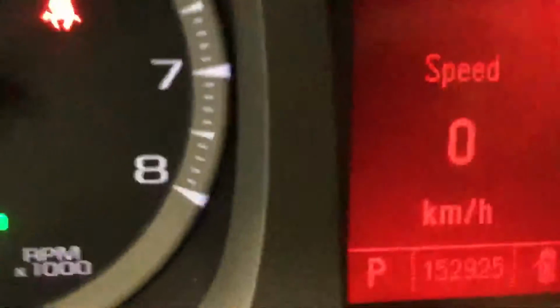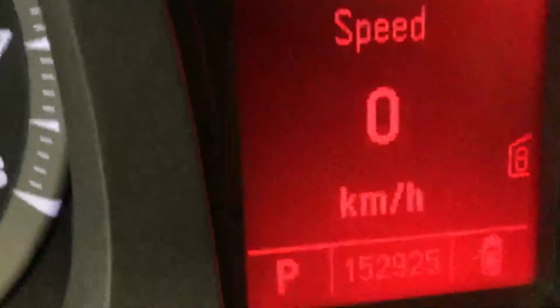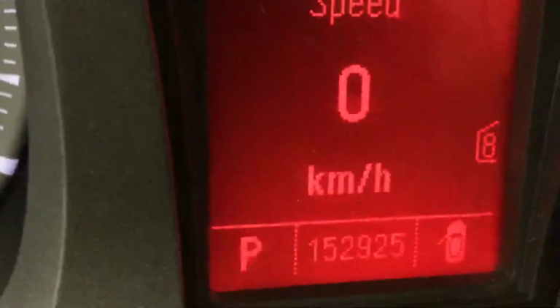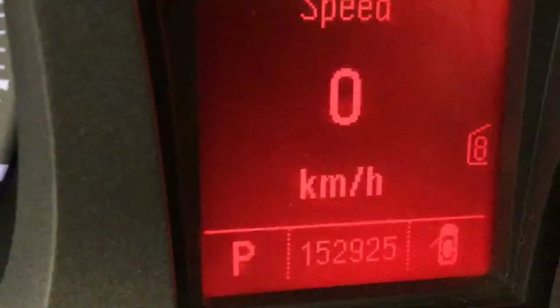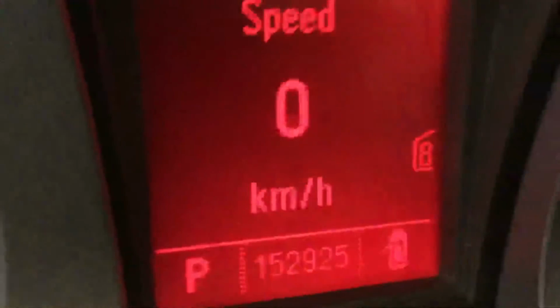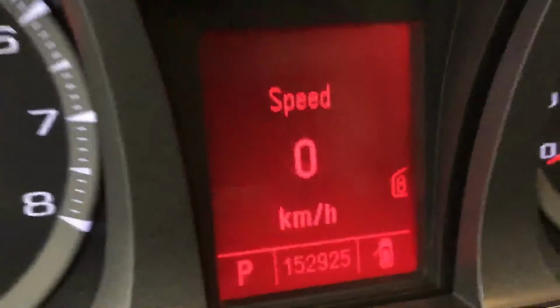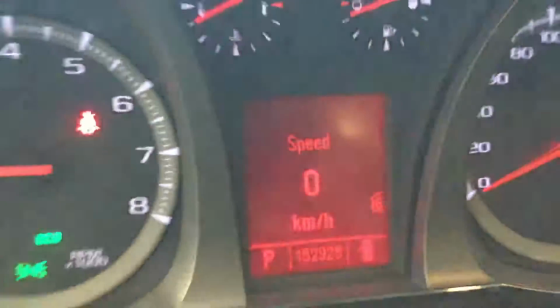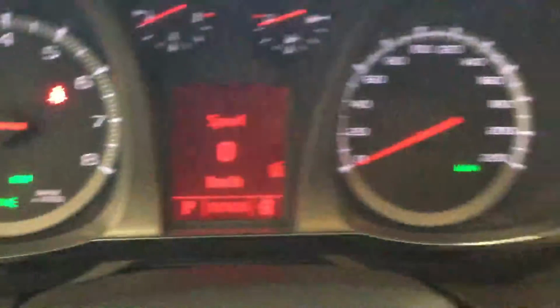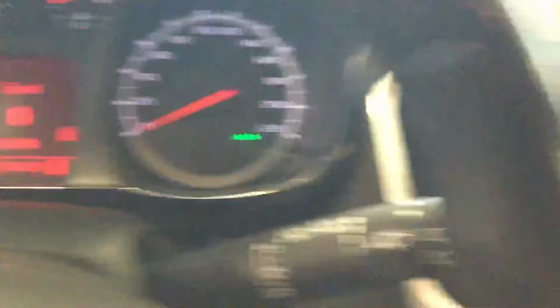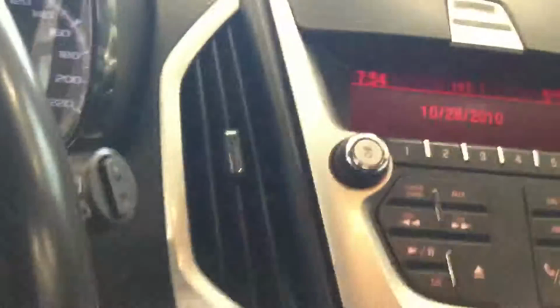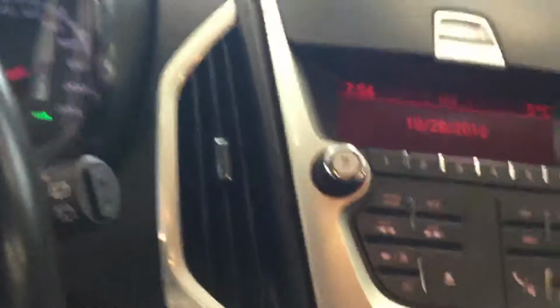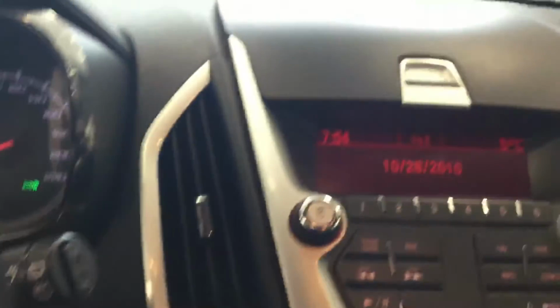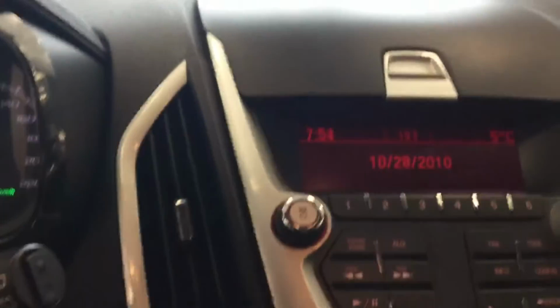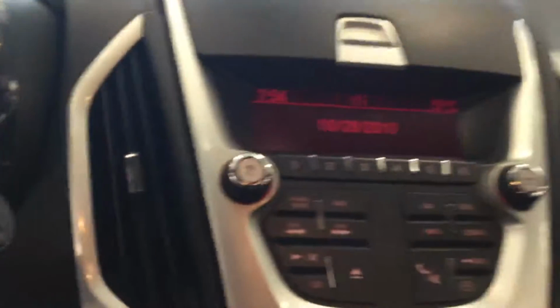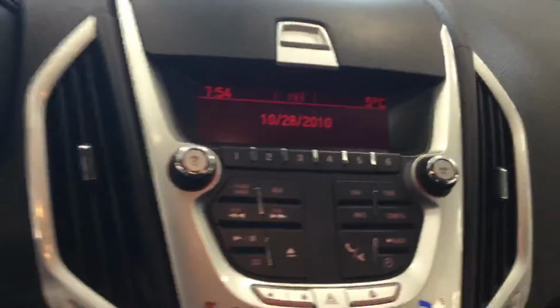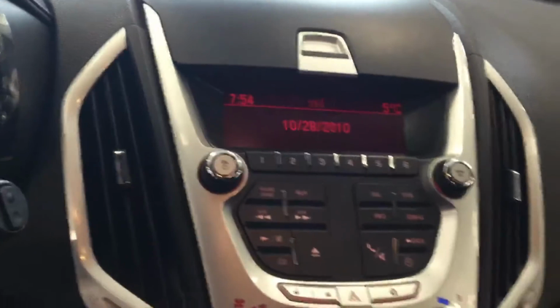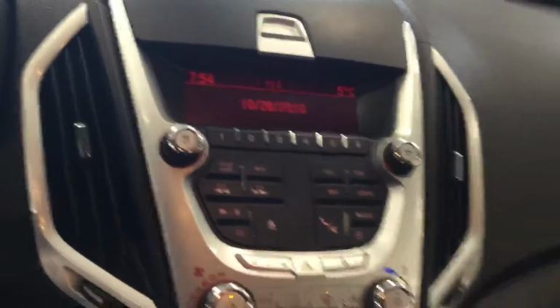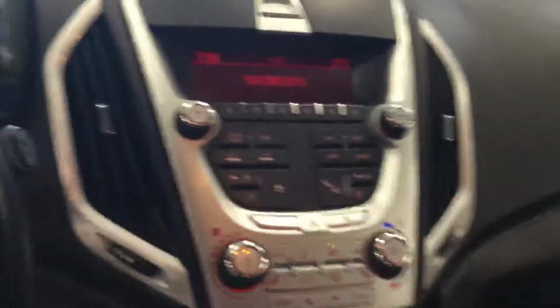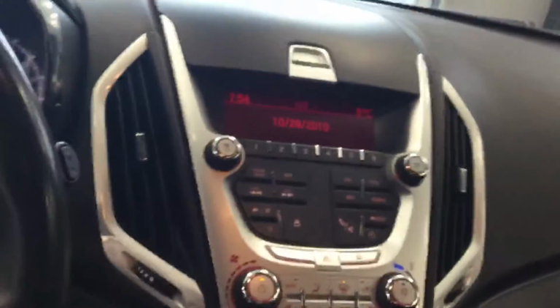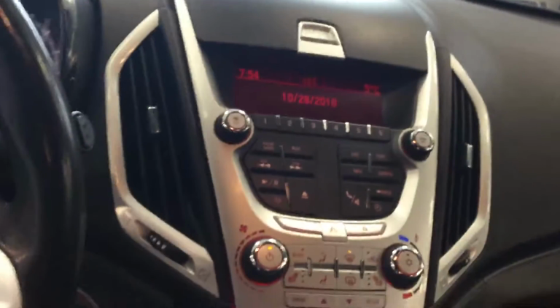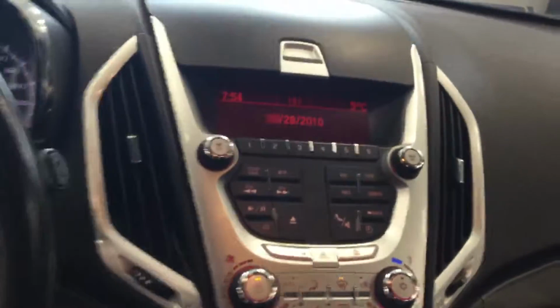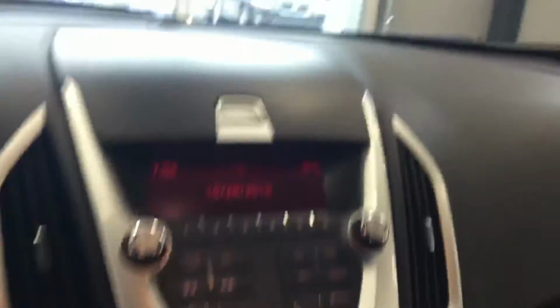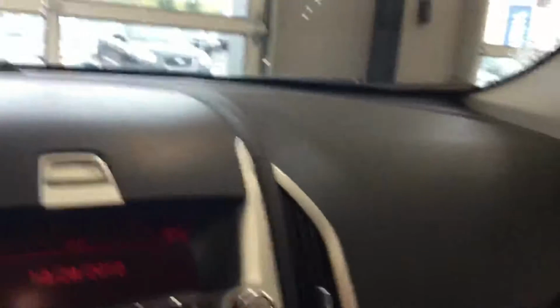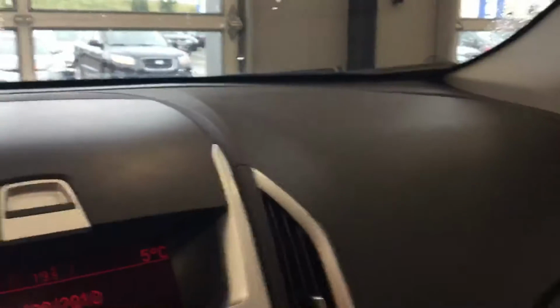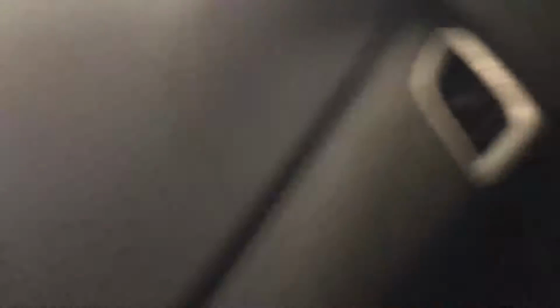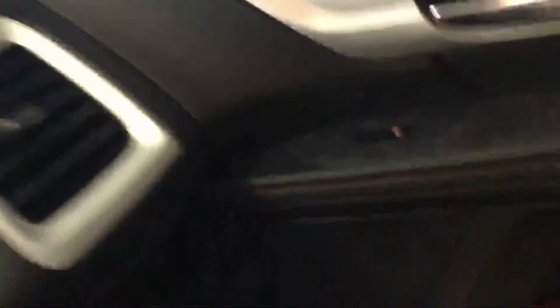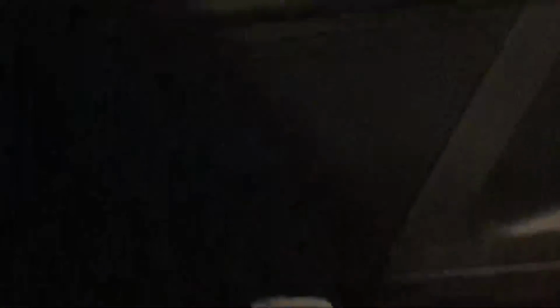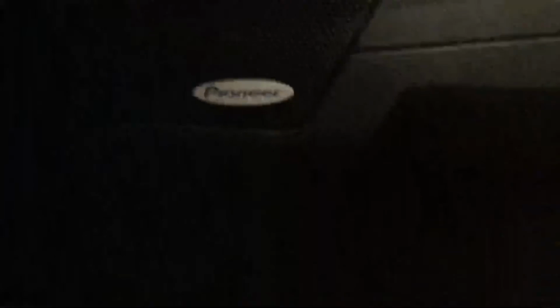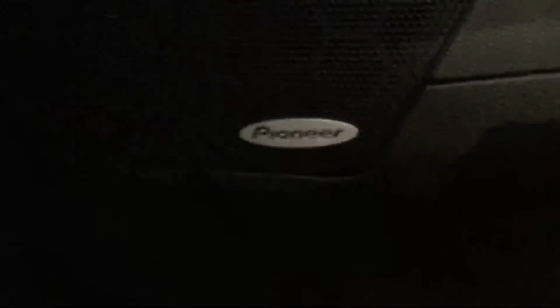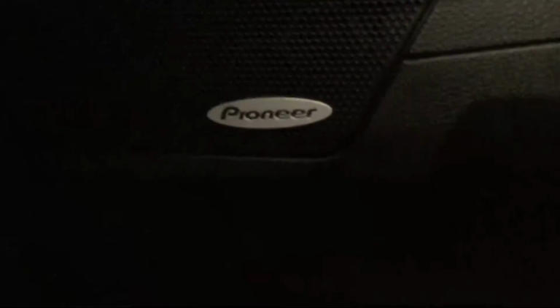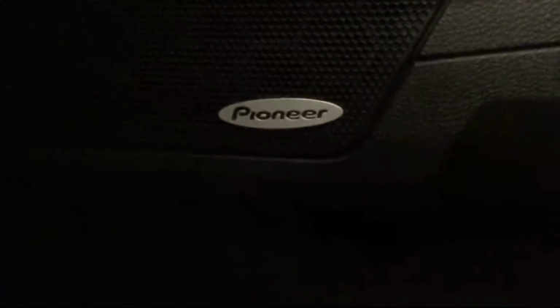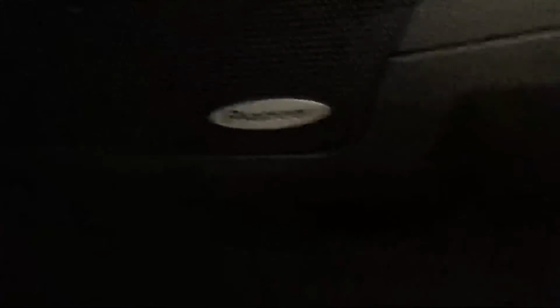And the kilometers. Really nice audio system, as you can see. It's a Pioneer audio system — right there it says Pioneer.